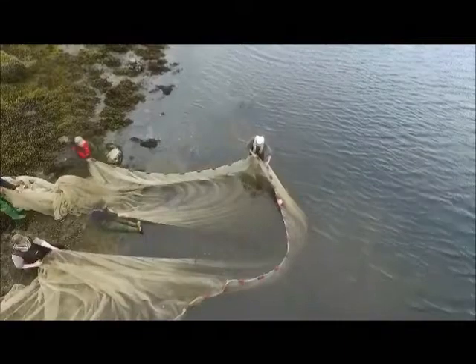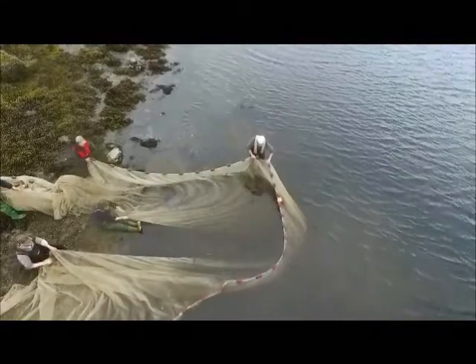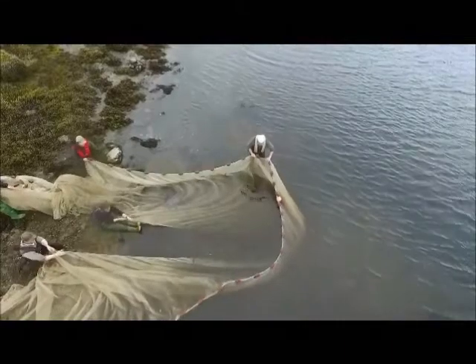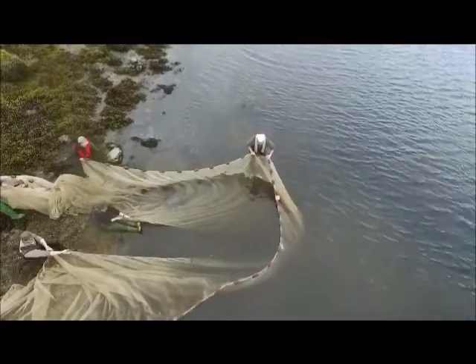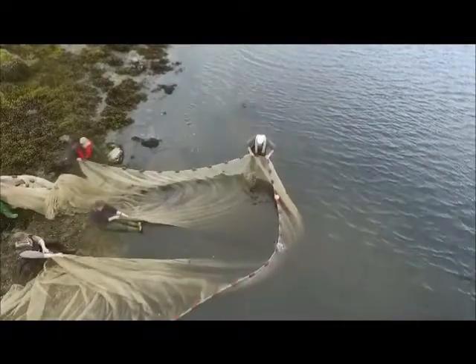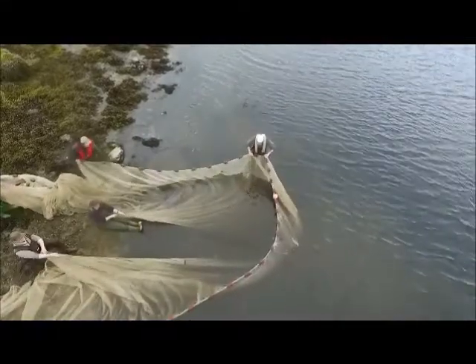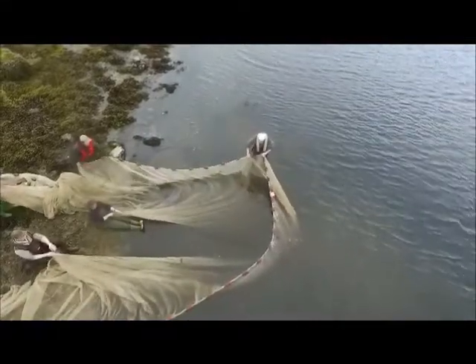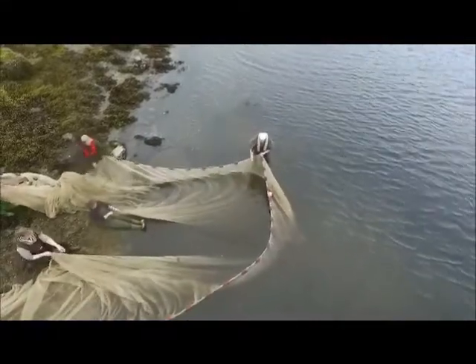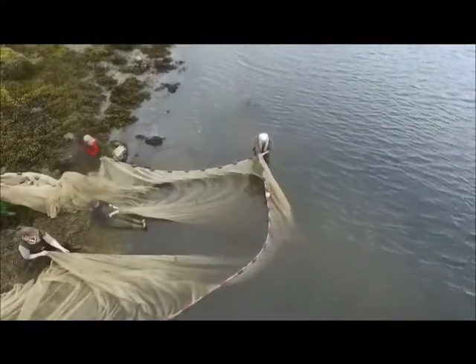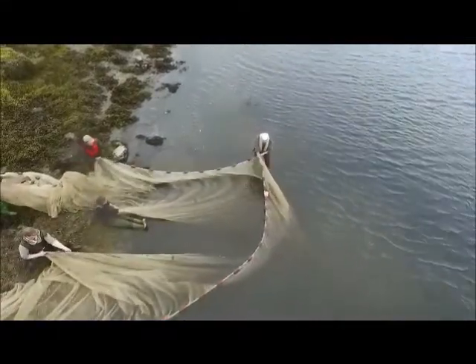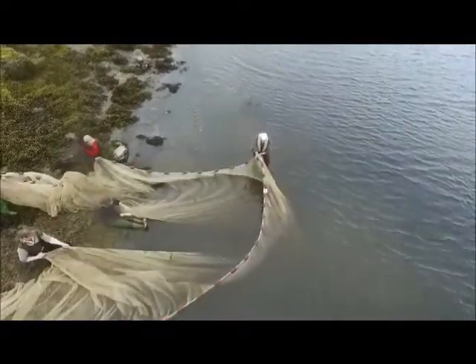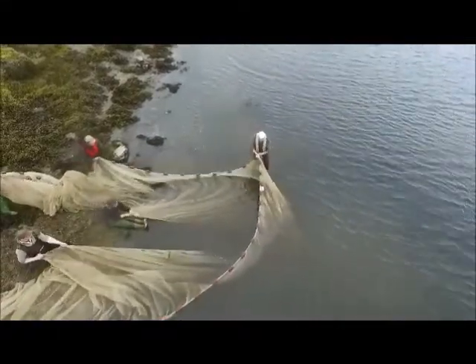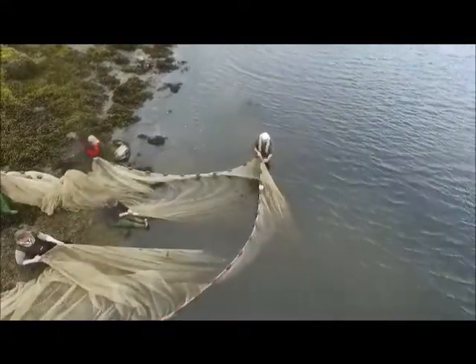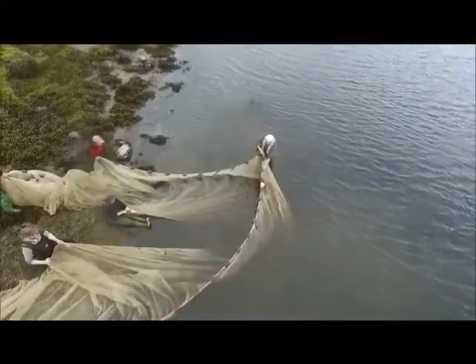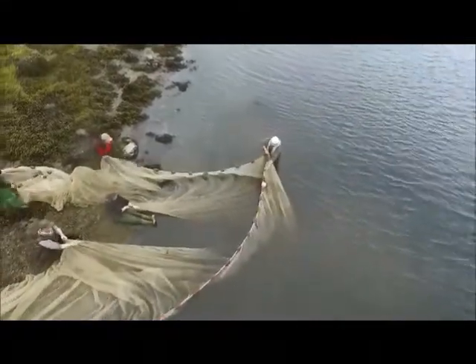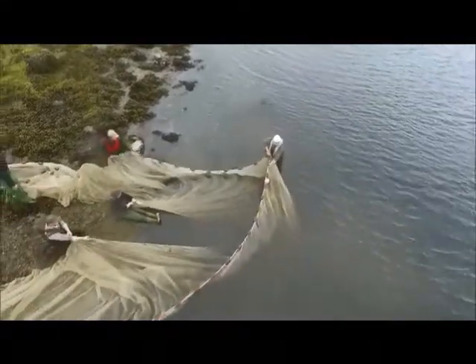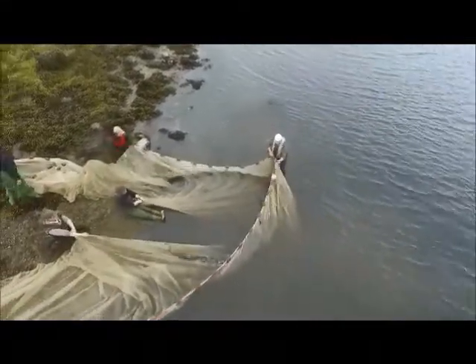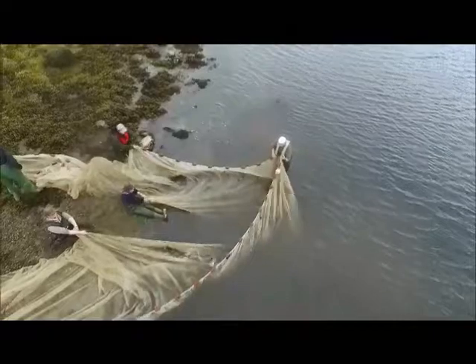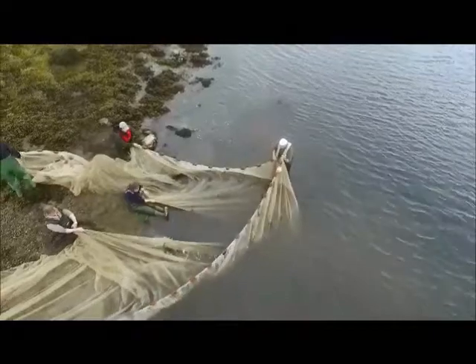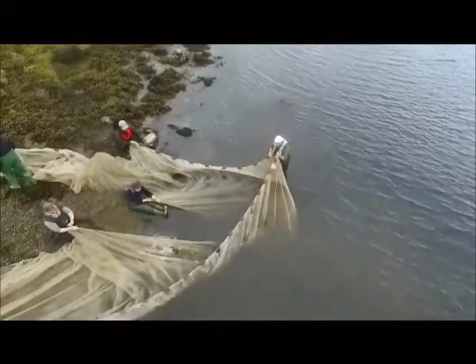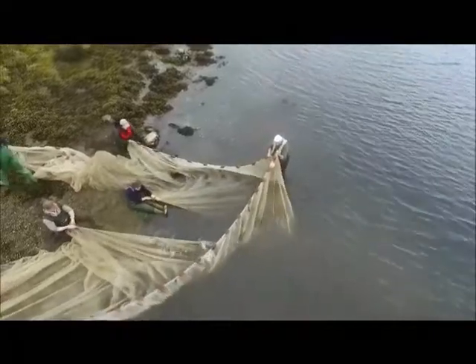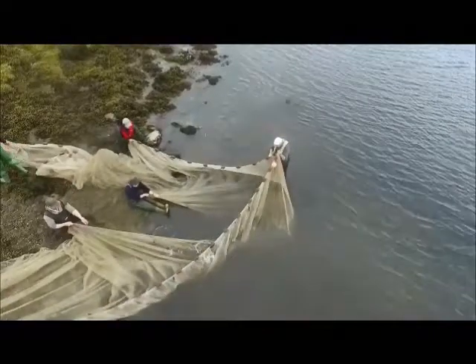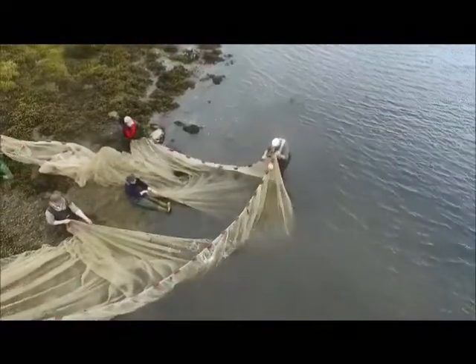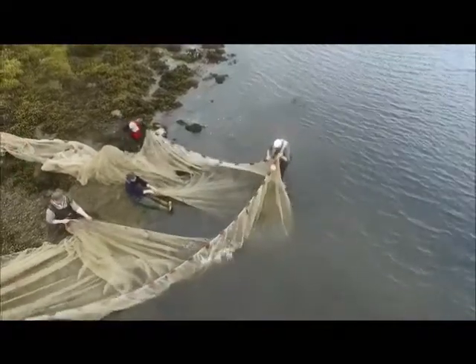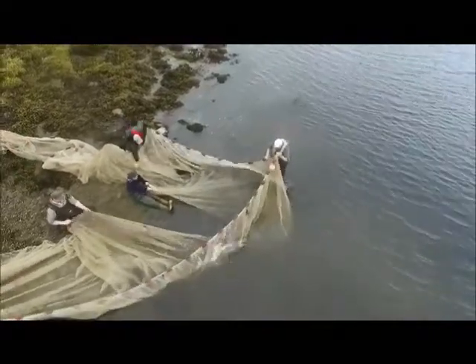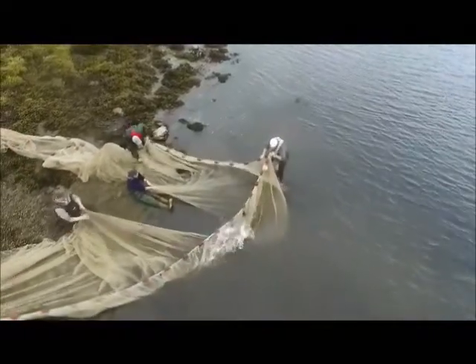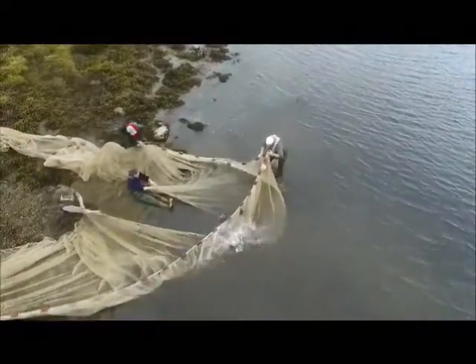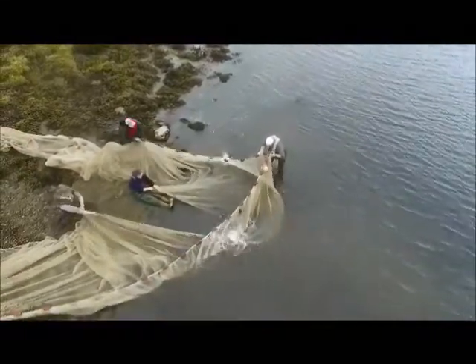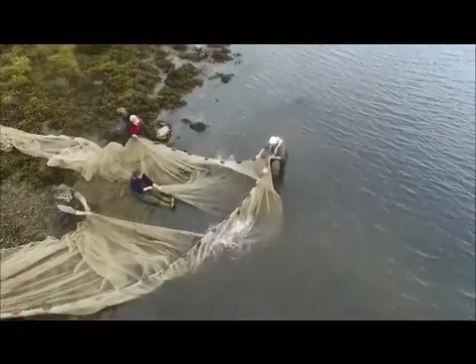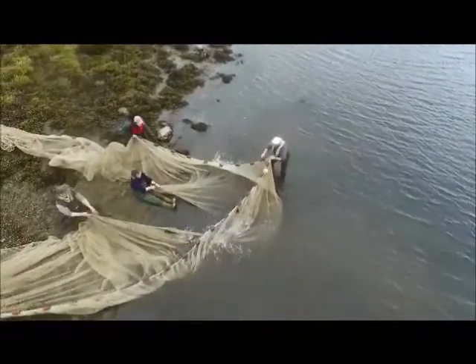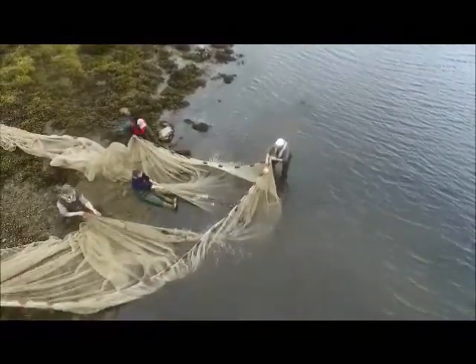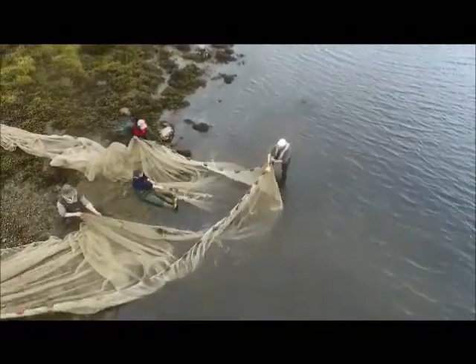Unfortunately, on this occasion we have netted a rock, making it impossible to beach the lead line and form a fully accessible bag. But on the plus side, we have netted plenty of fish.